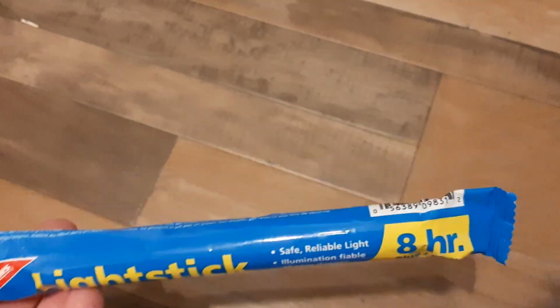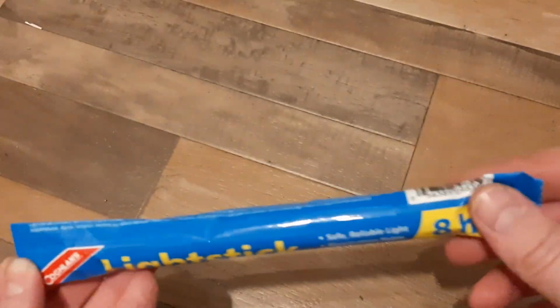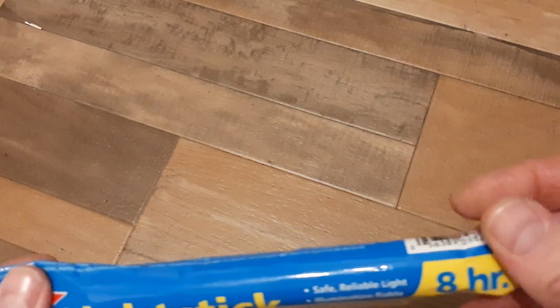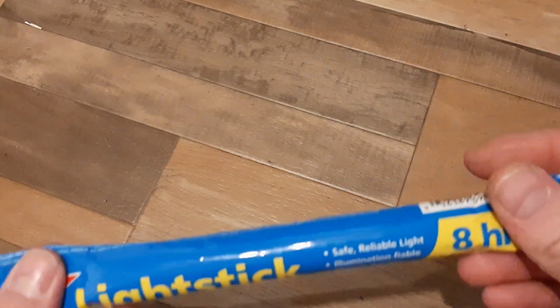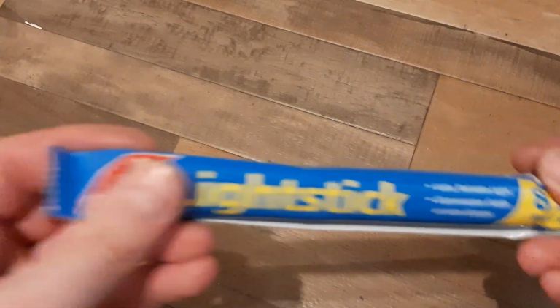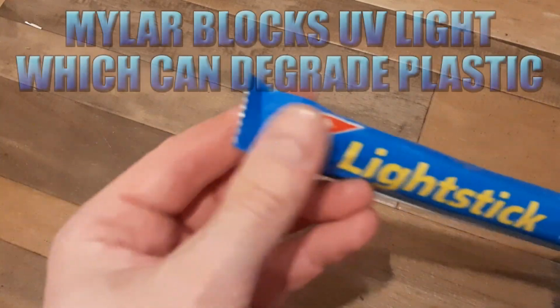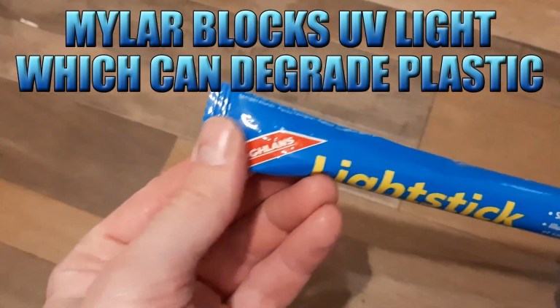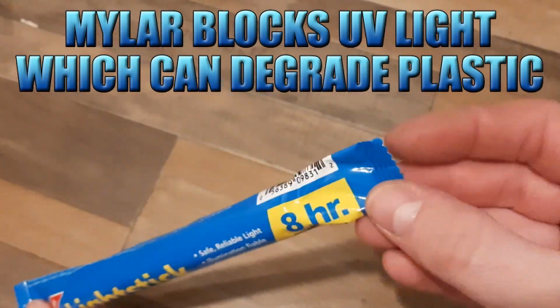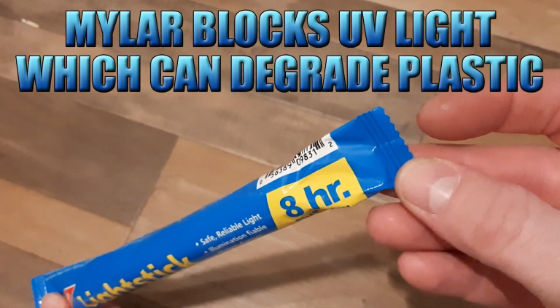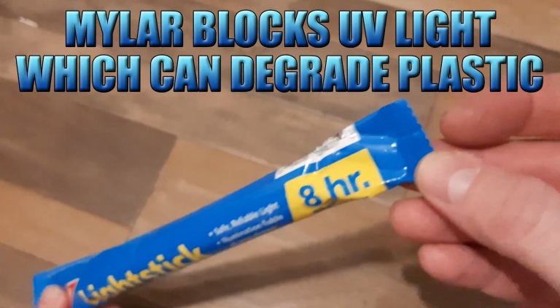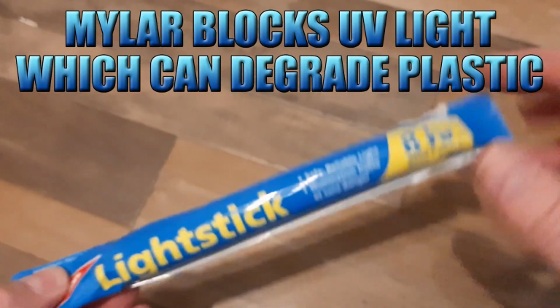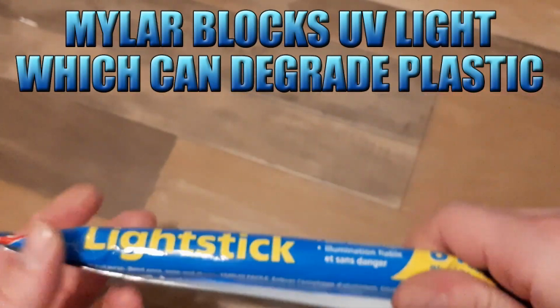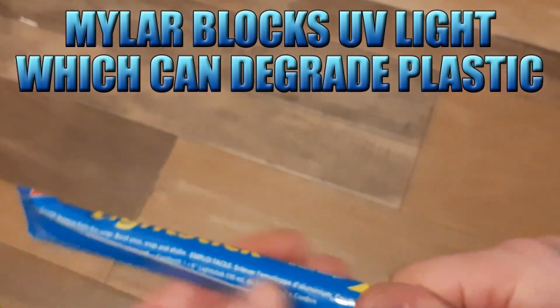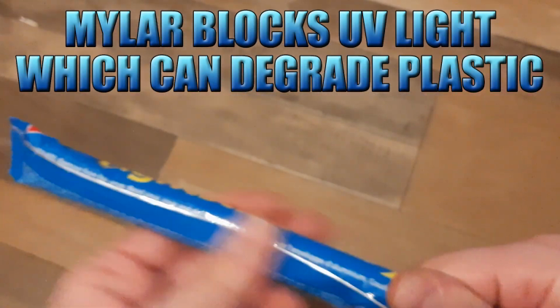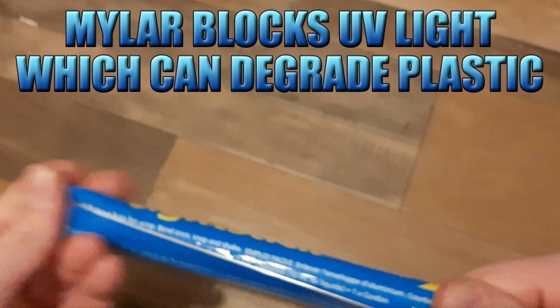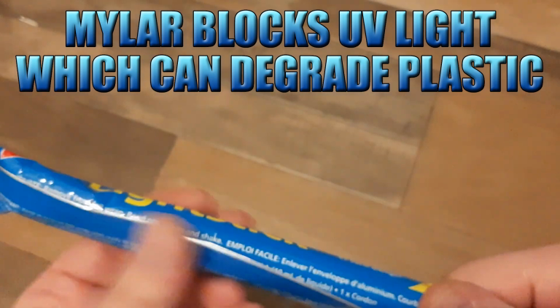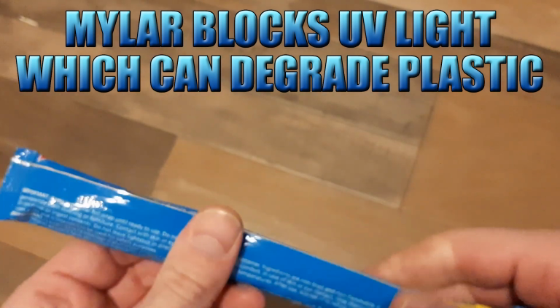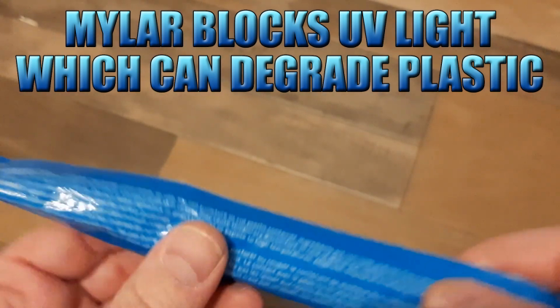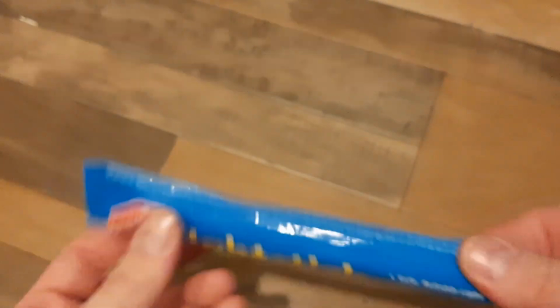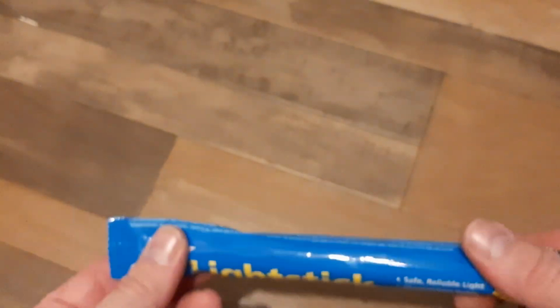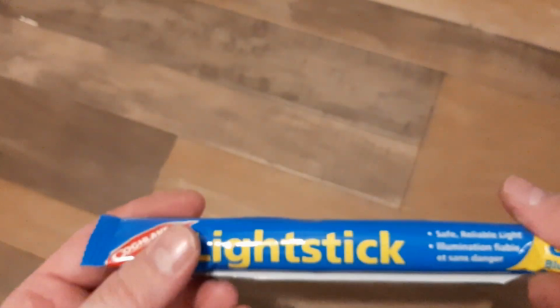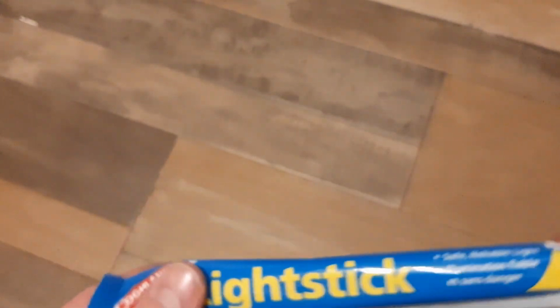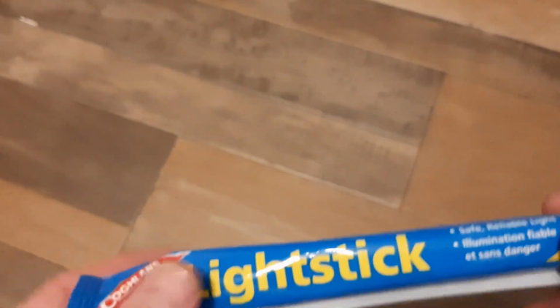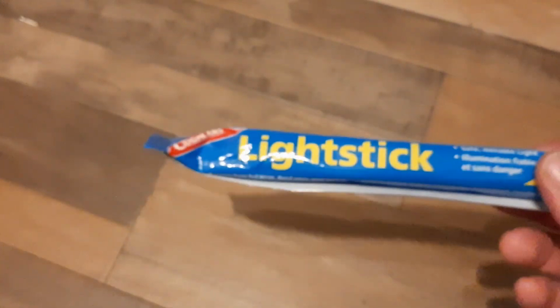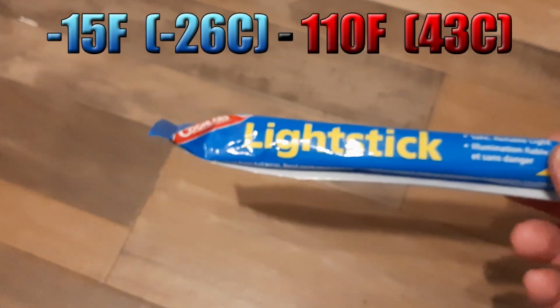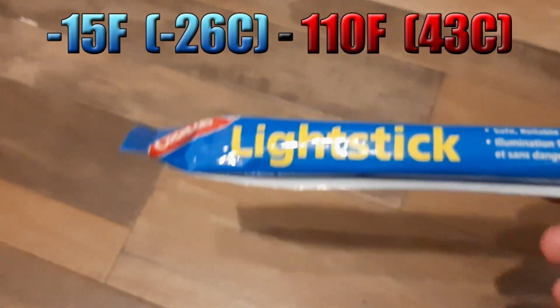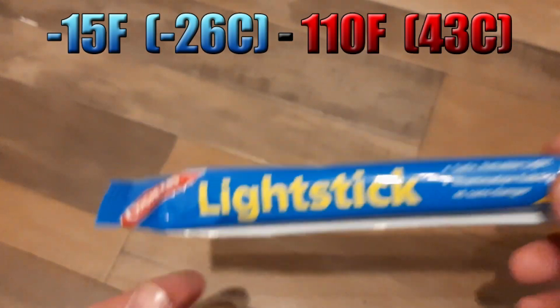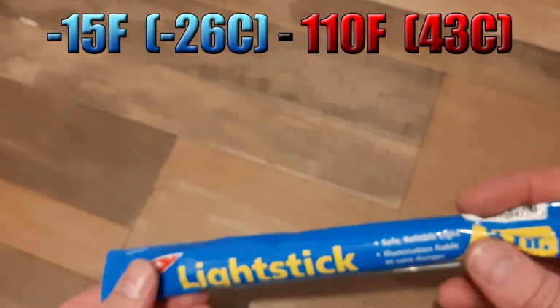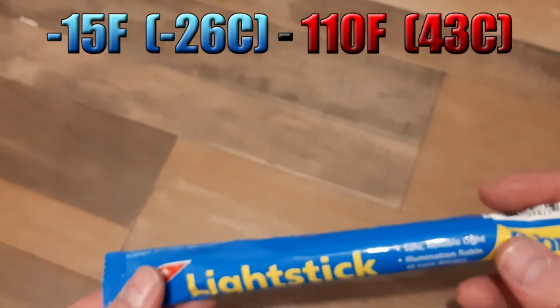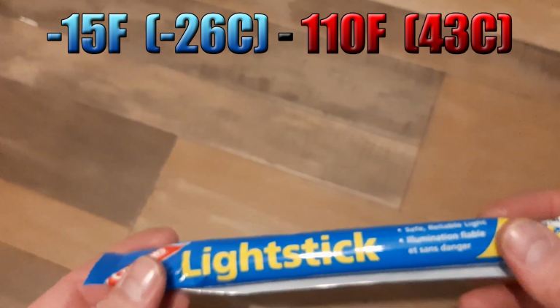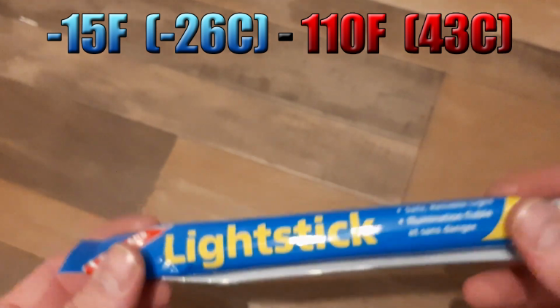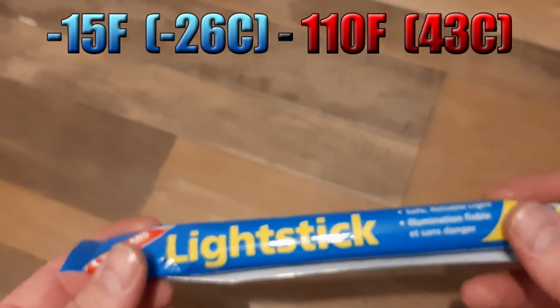It is wrapped in pretty good mylar, as you can see. It's sealed right up both ends and there's no air holes, no leaks. Is it still in one piece though, after being subjected to freezing temperatures and extremely hot temperatures? Let's find out.